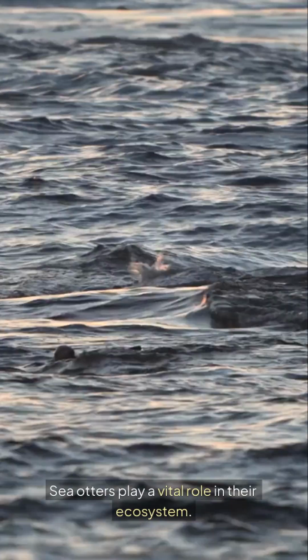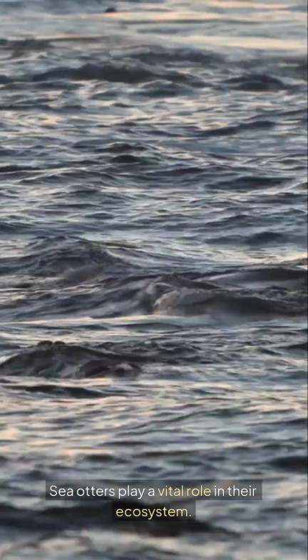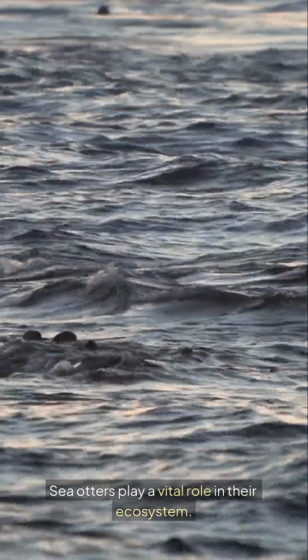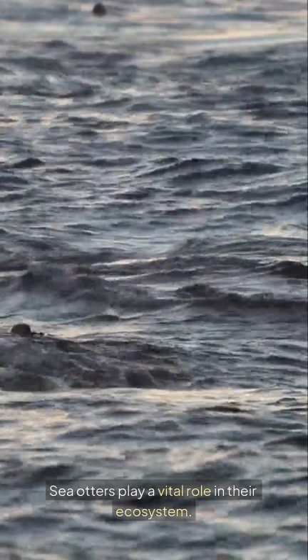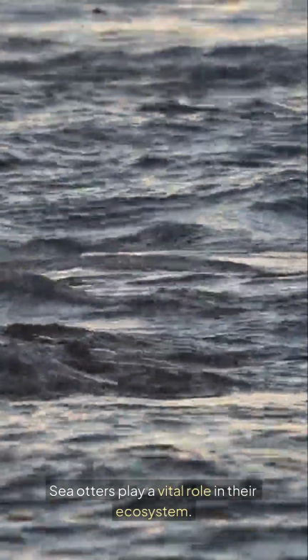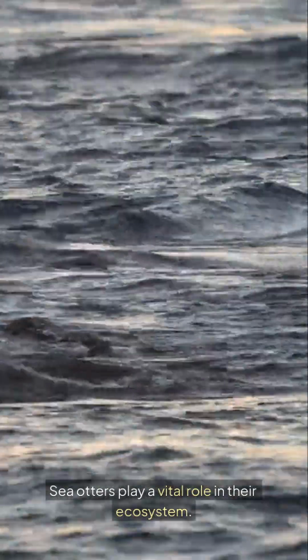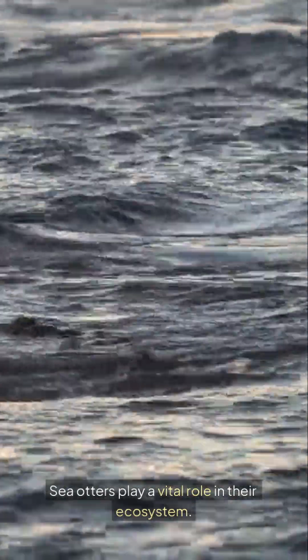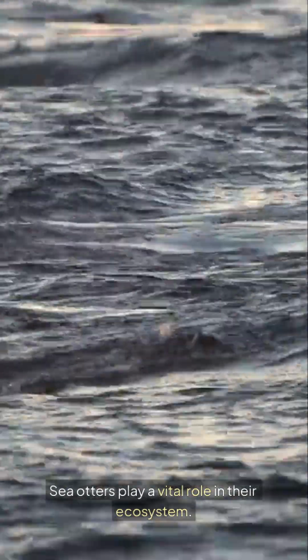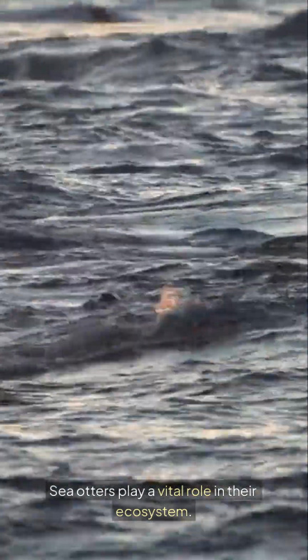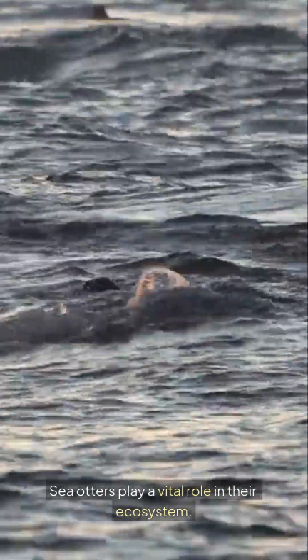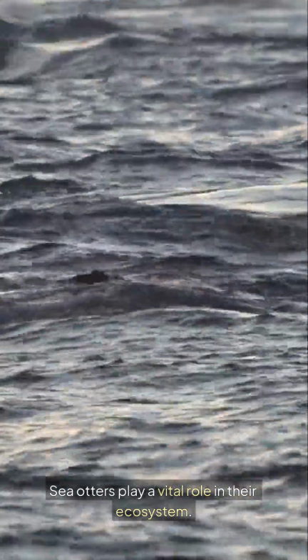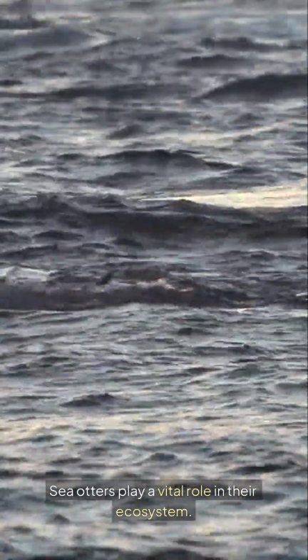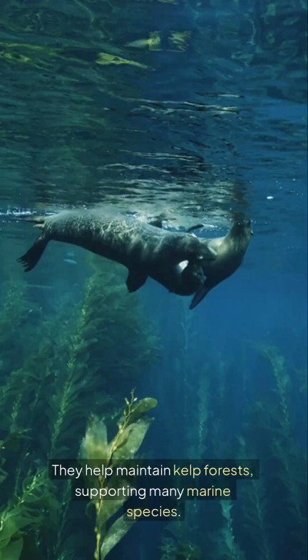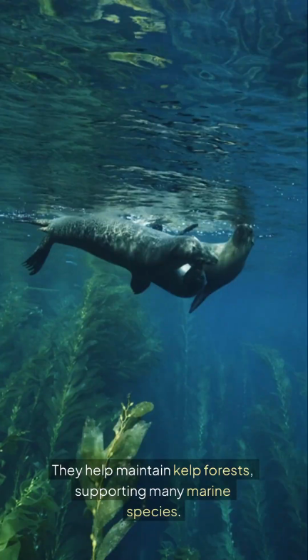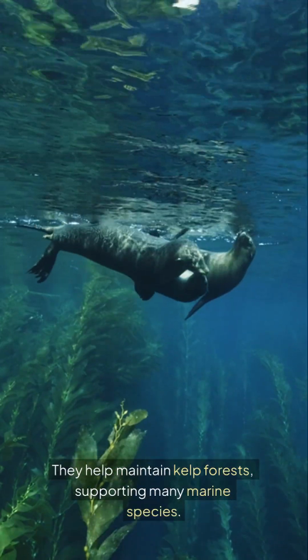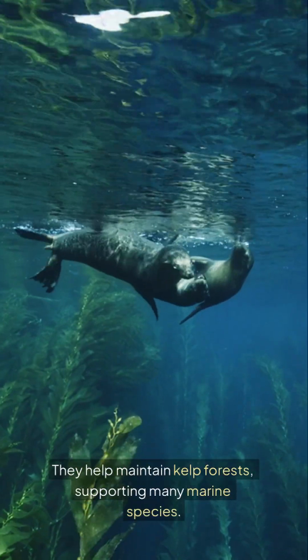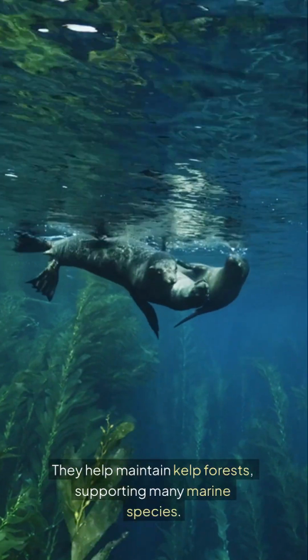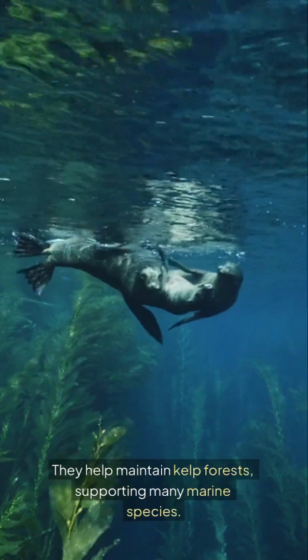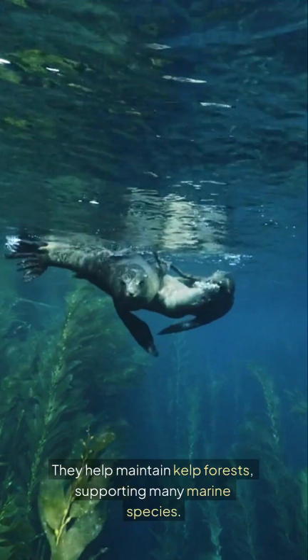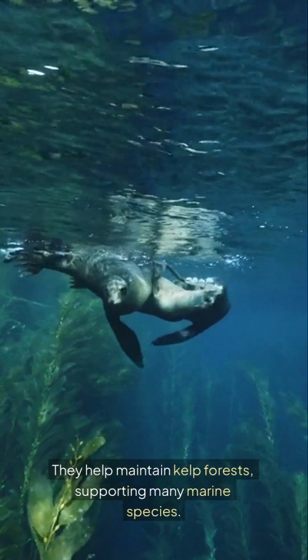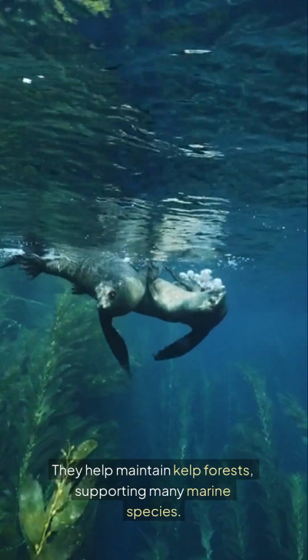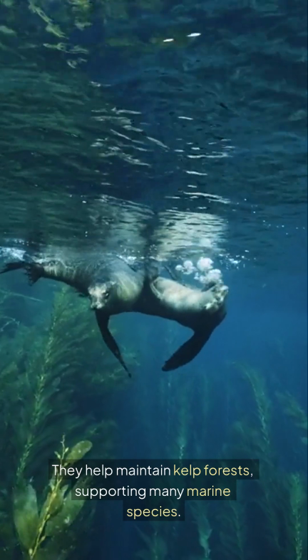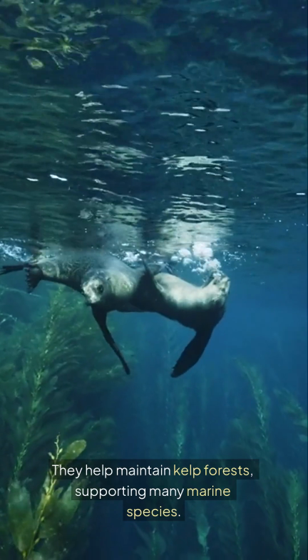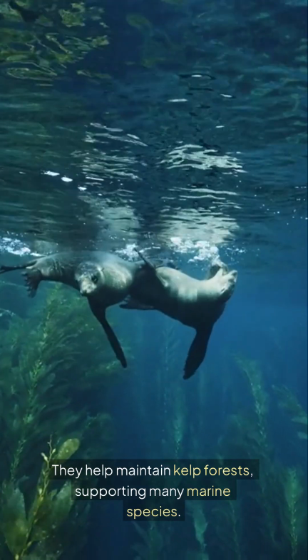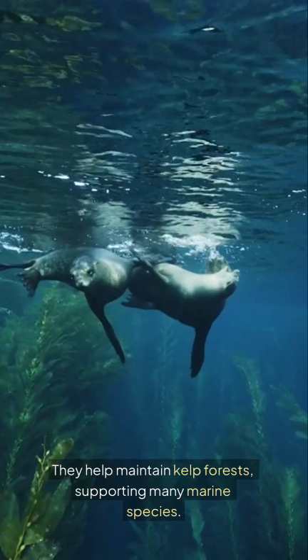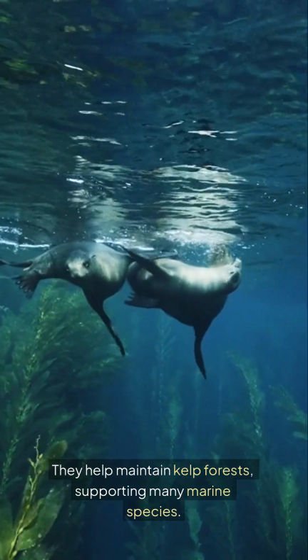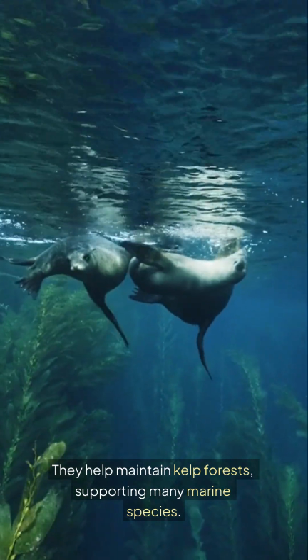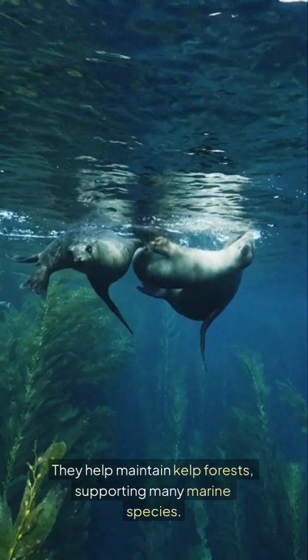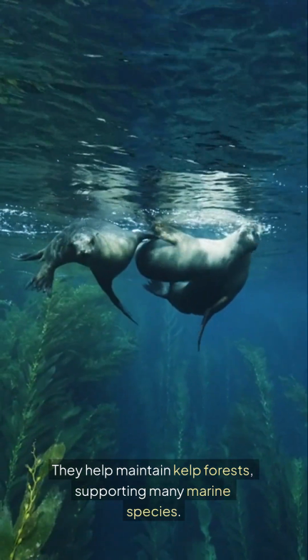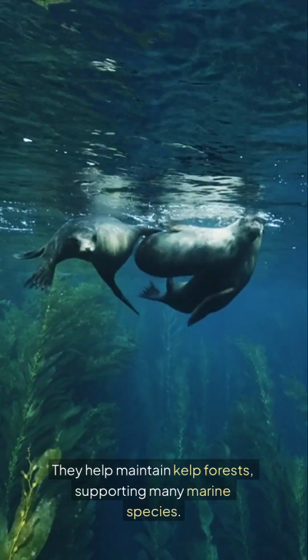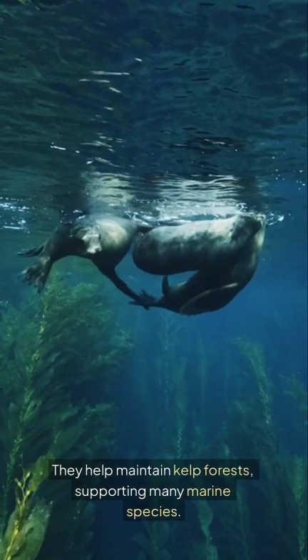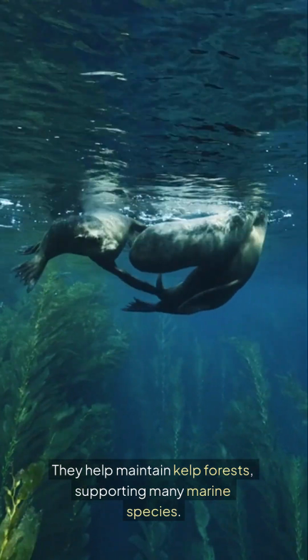Sea otters play a vital role in their ecosystem. They help maintain kelp forests, supporting many marine species.